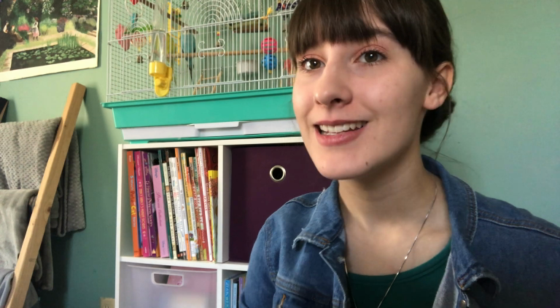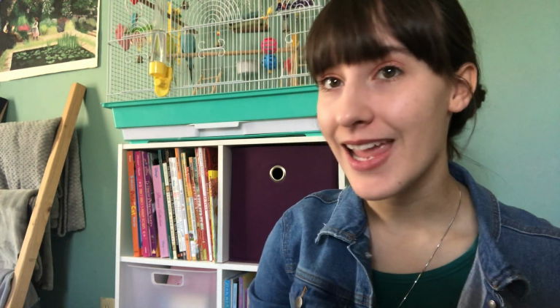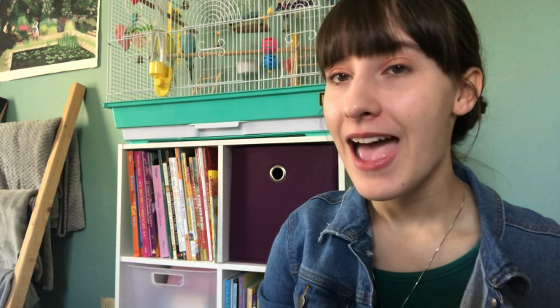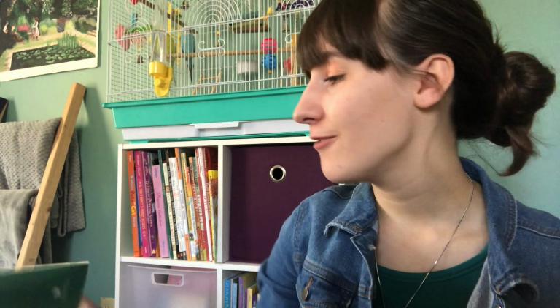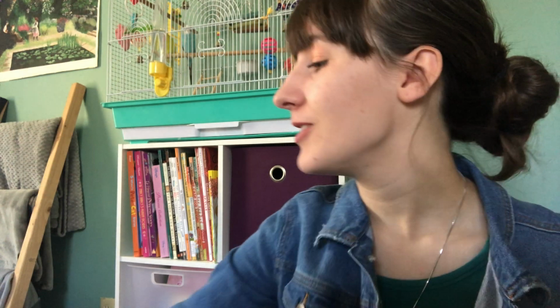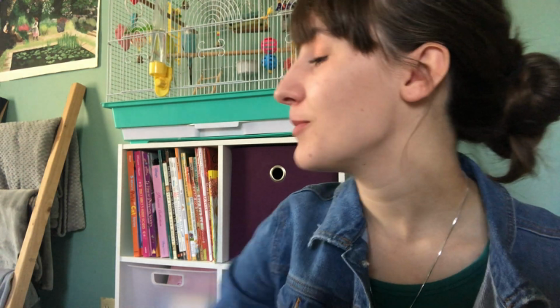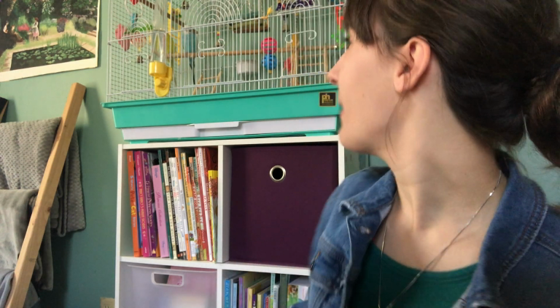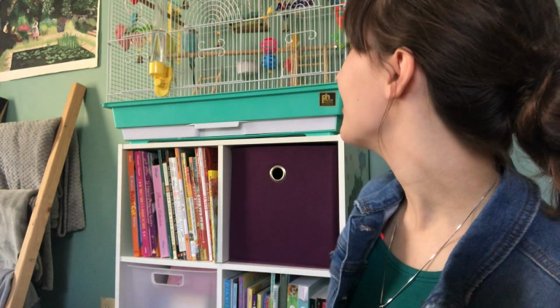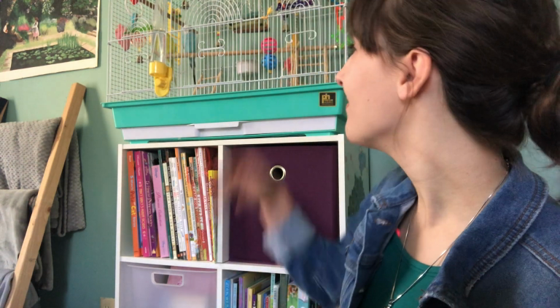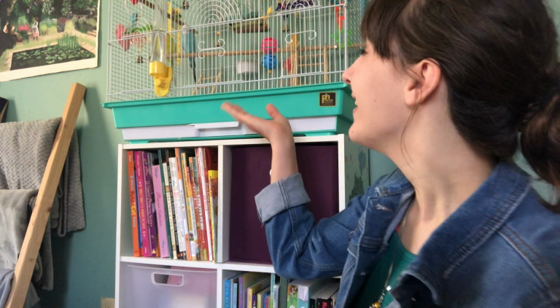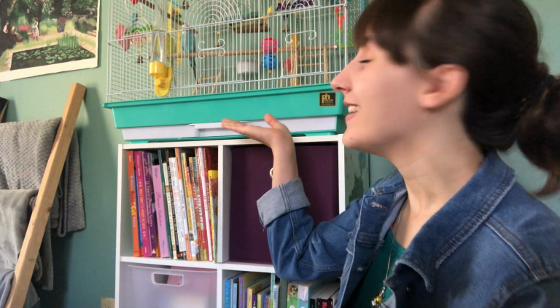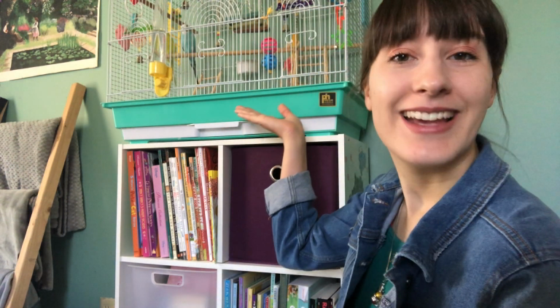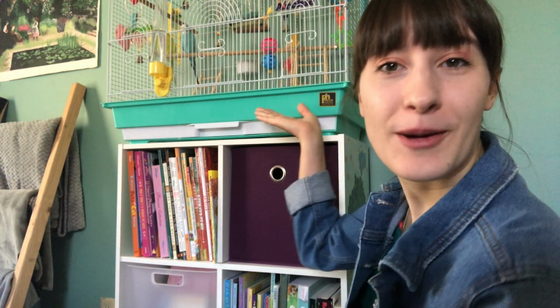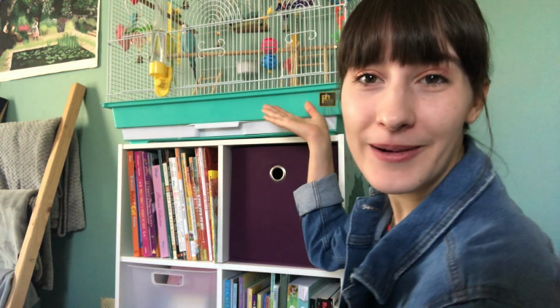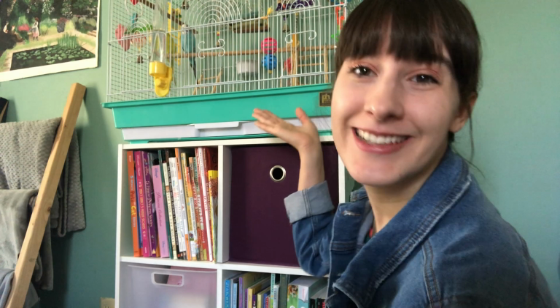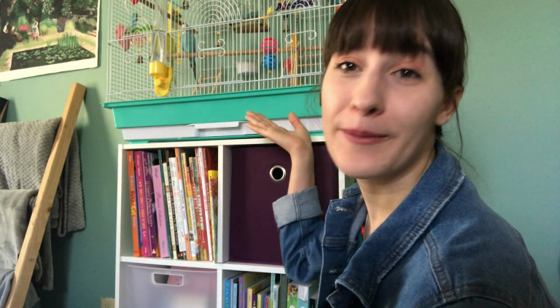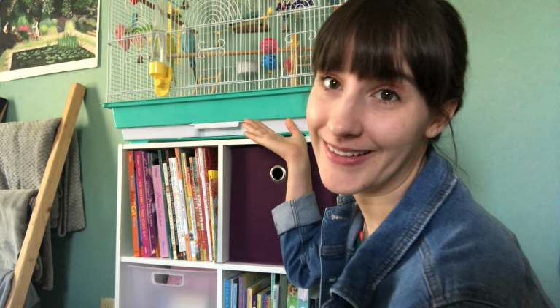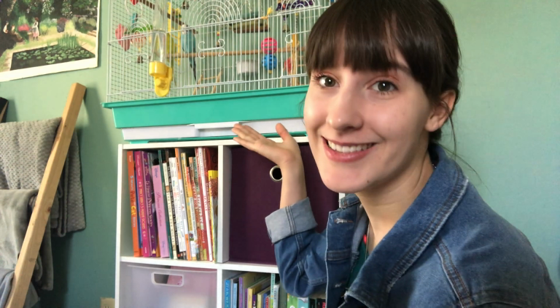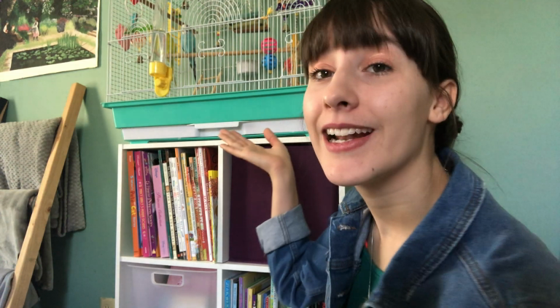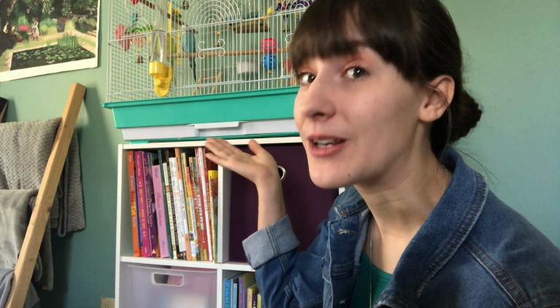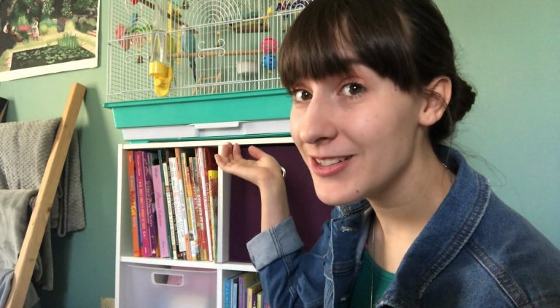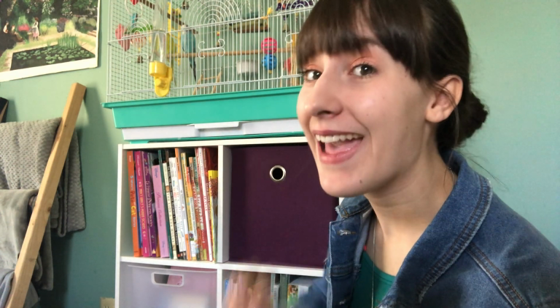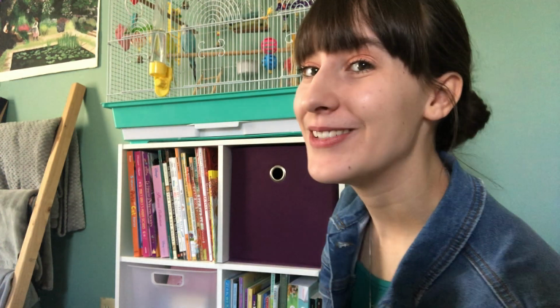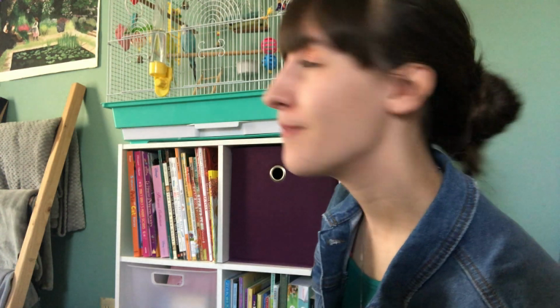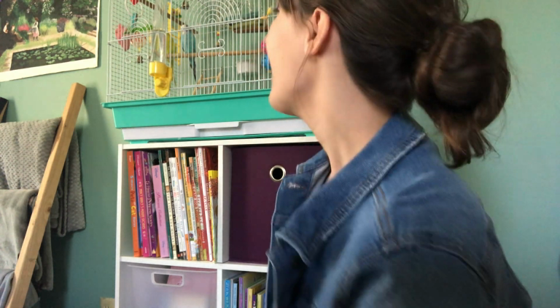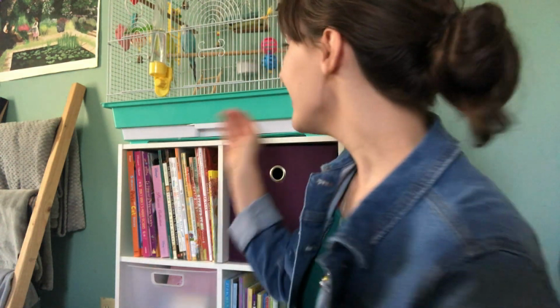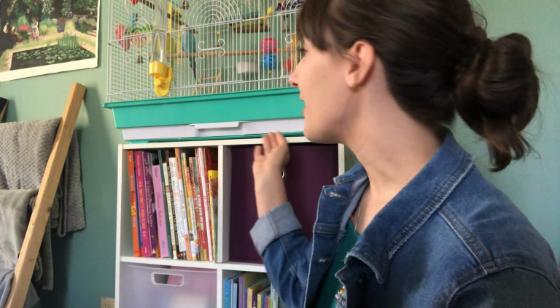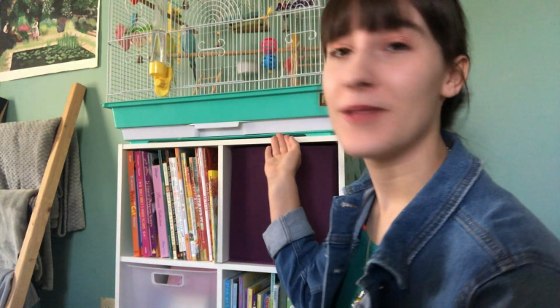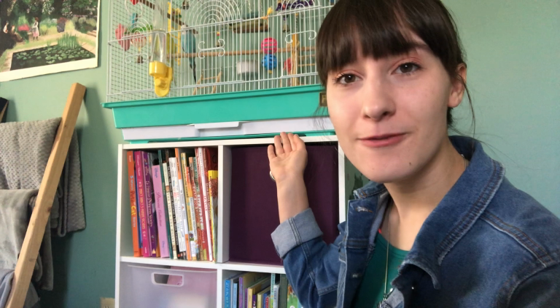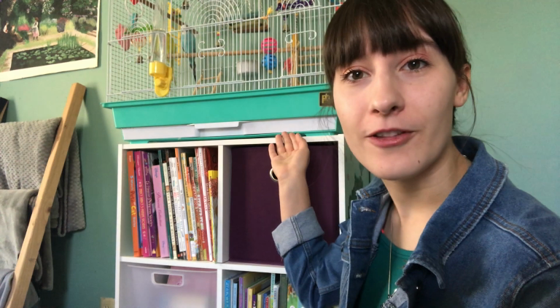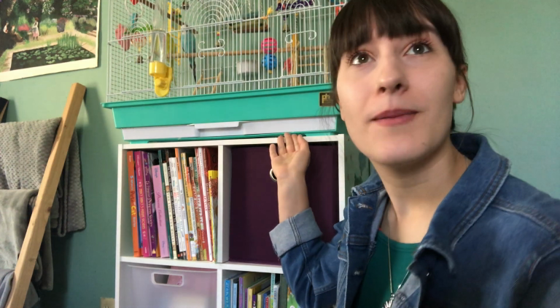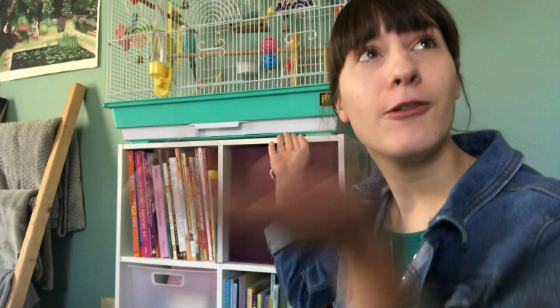Today I've brought two special pets with me. These are my birds — they're parakeets. Their names are Archie and Lucy. This is their home that I have built for them in my room.